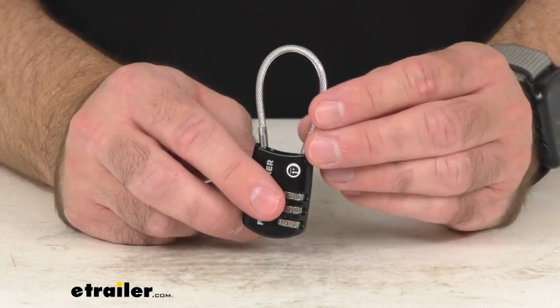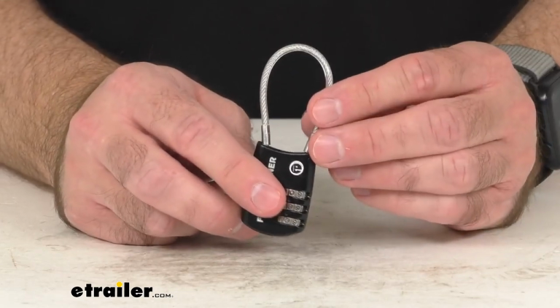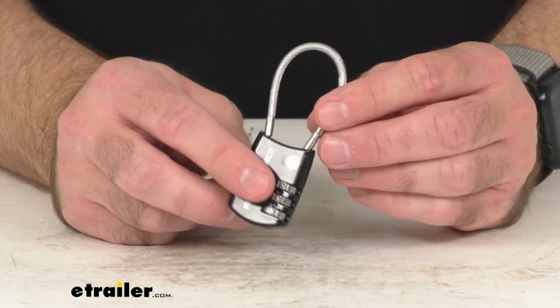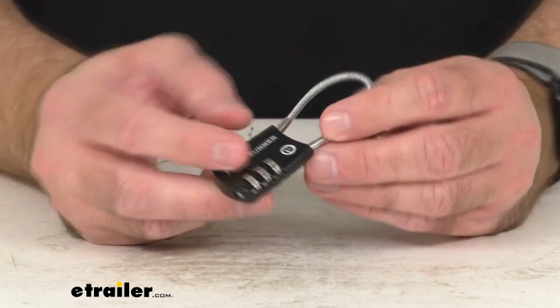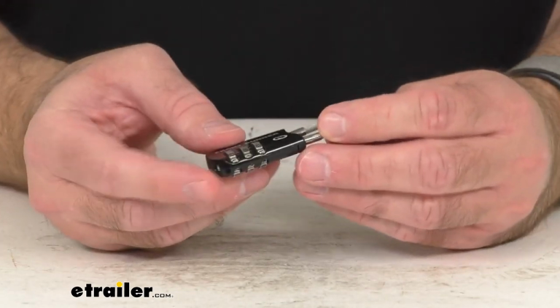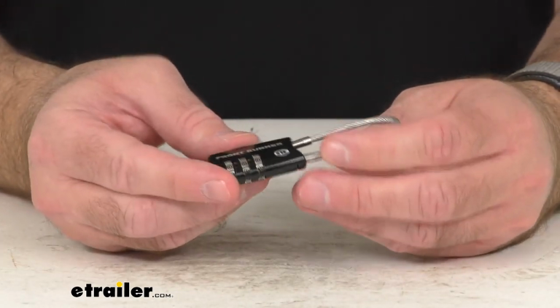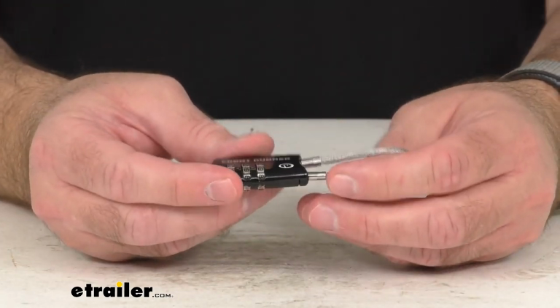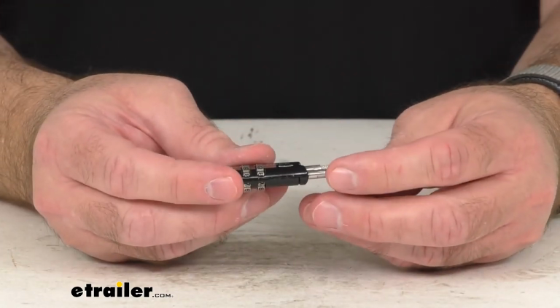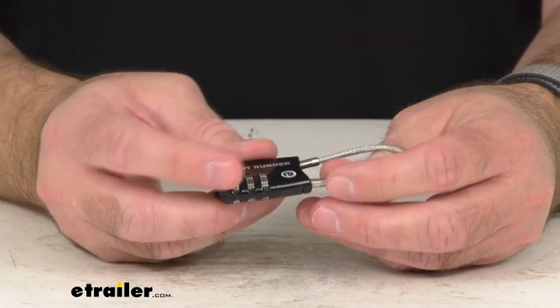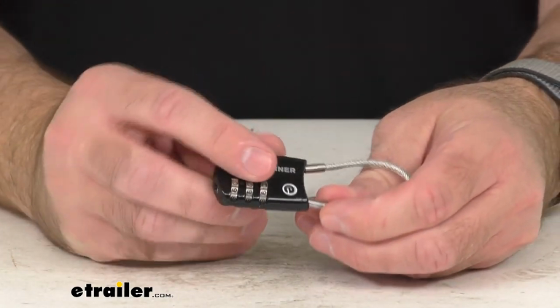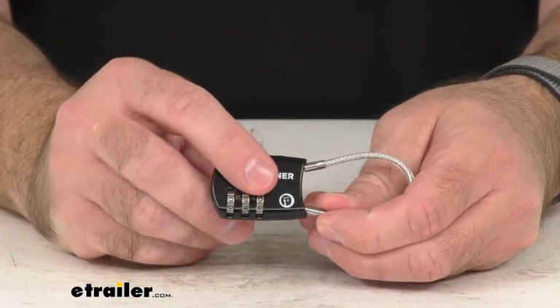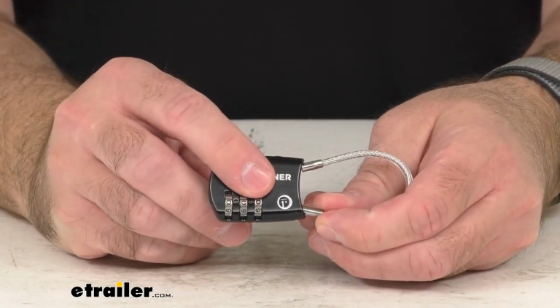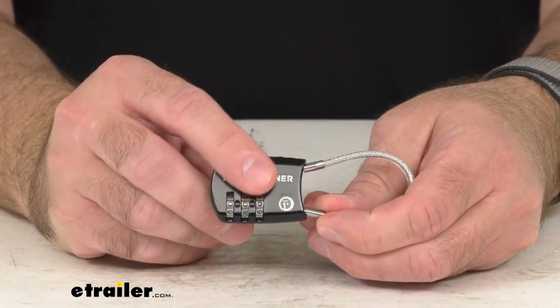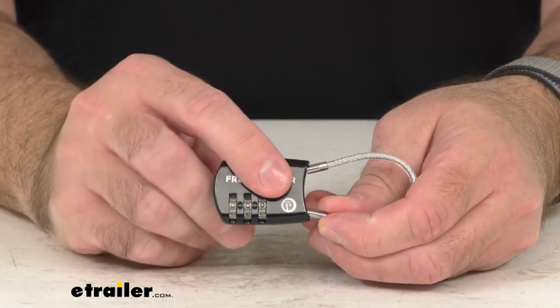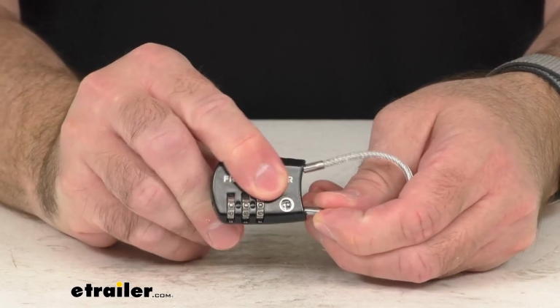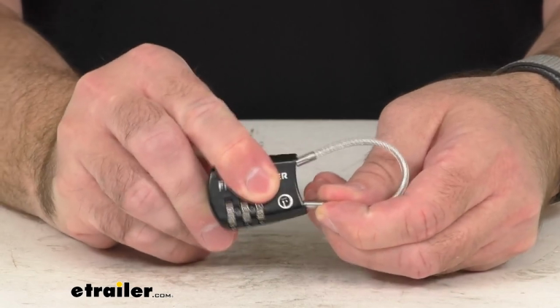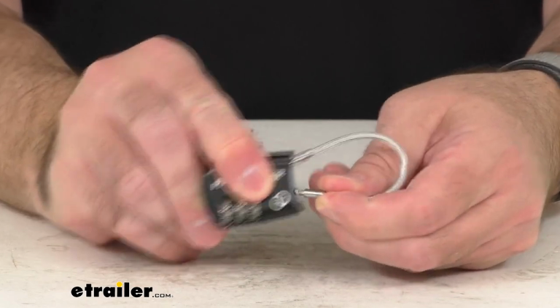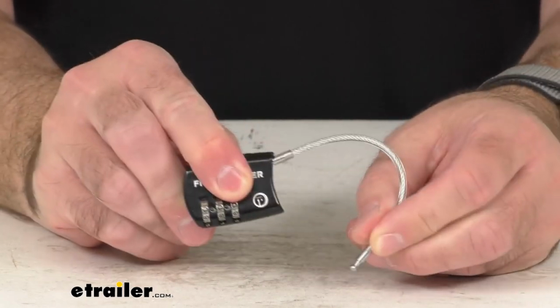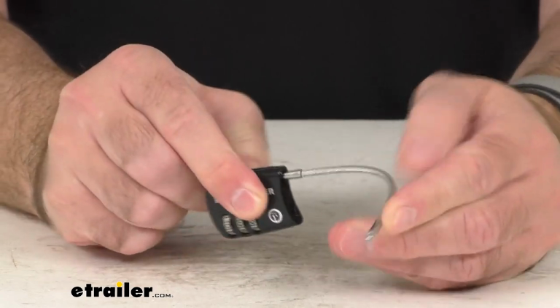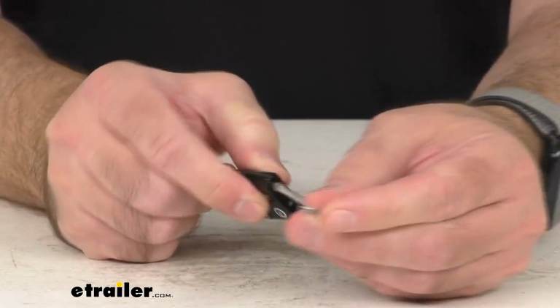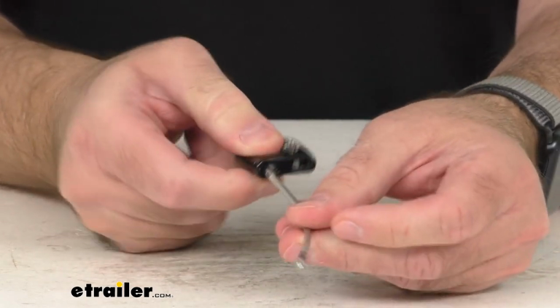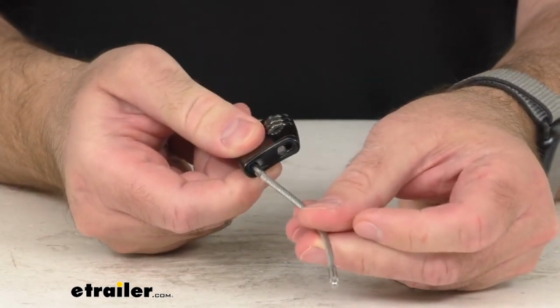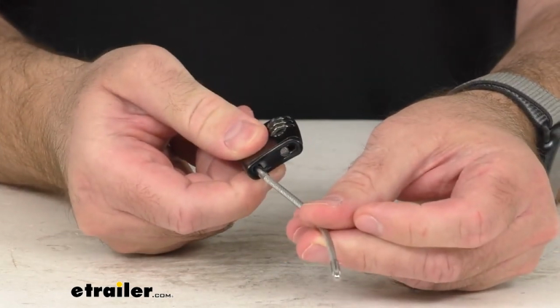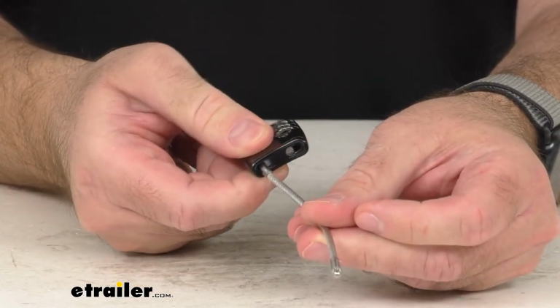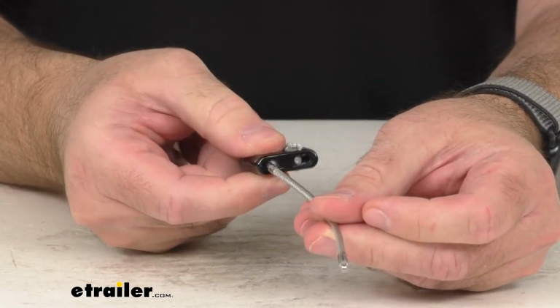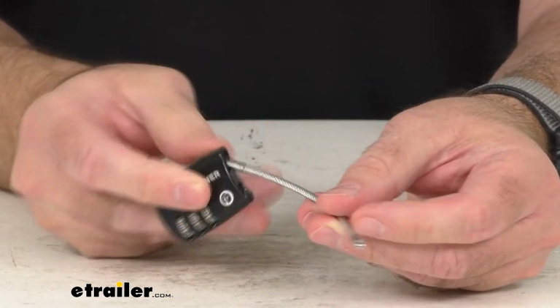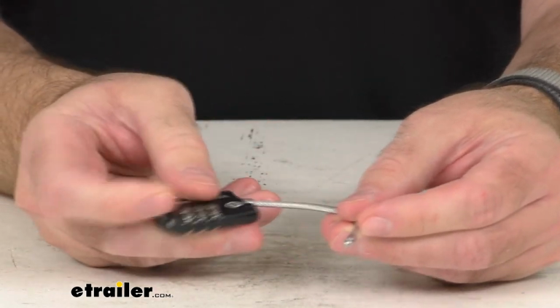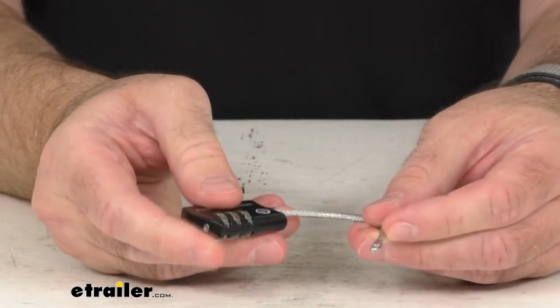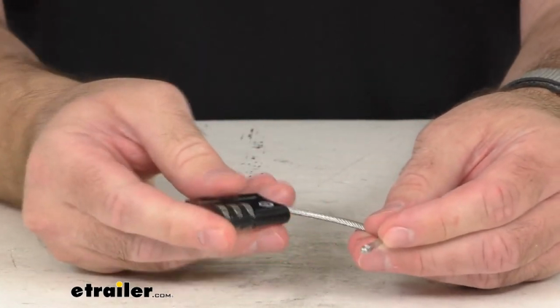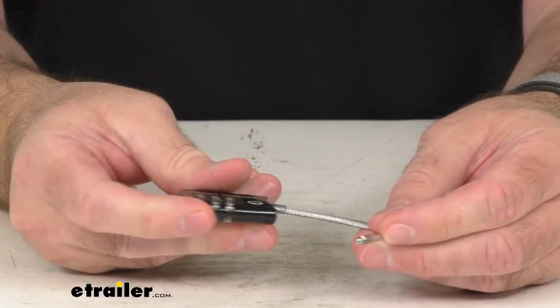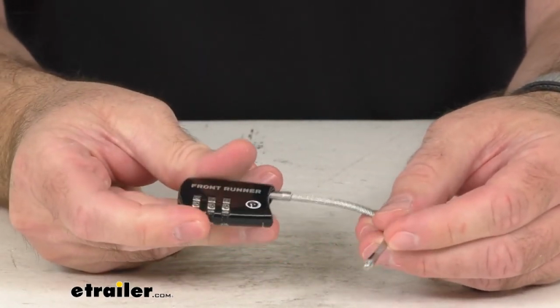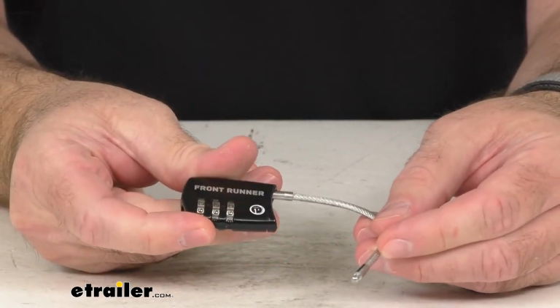The factory combination is set at zero, zero, zero, as you can see. So that's going to come right out — it's already unlocked.